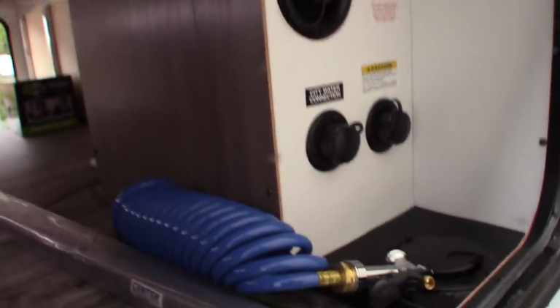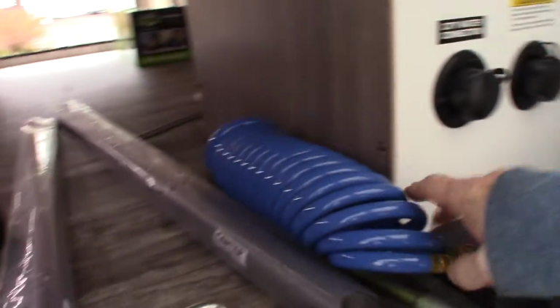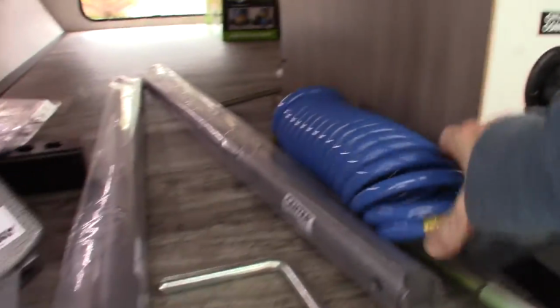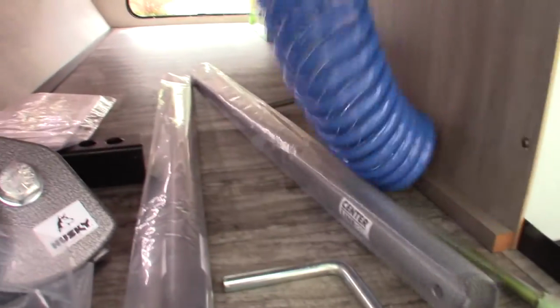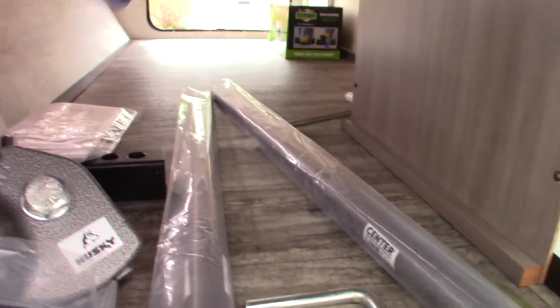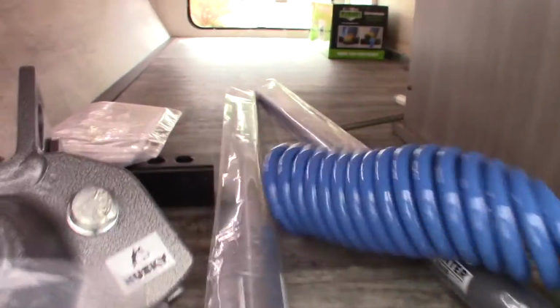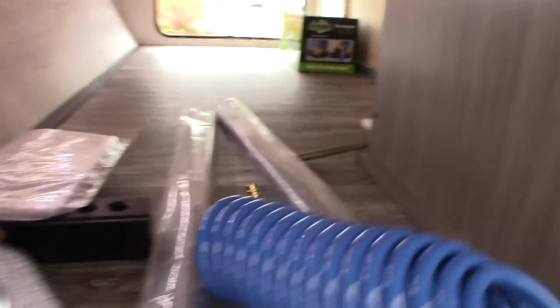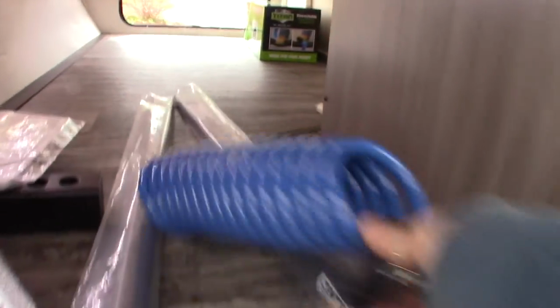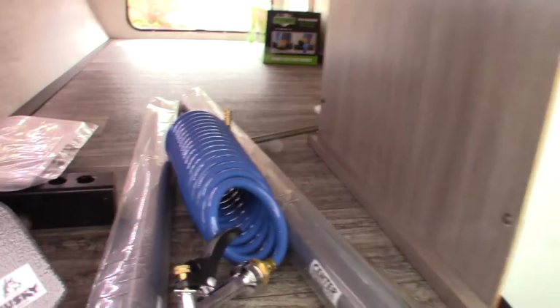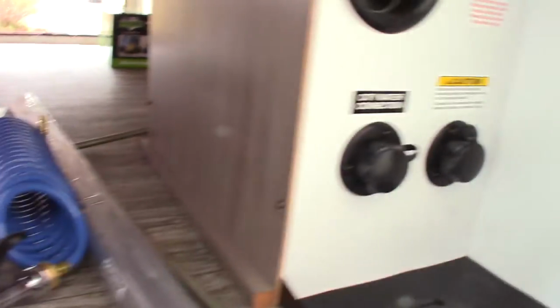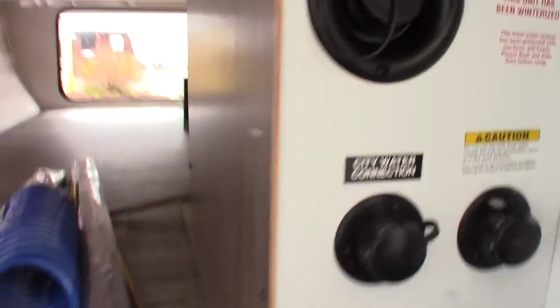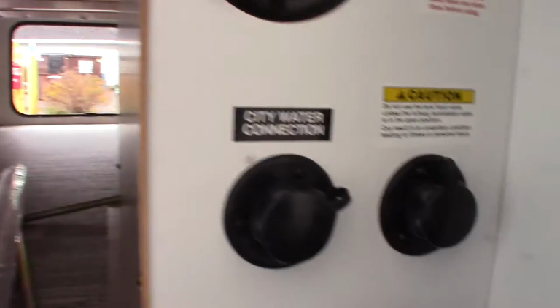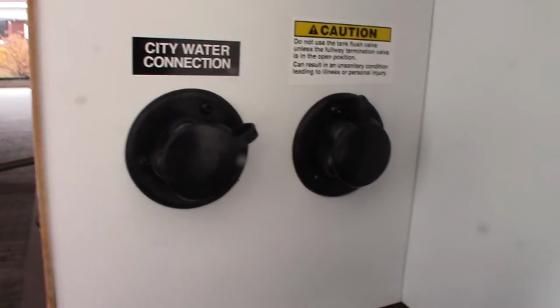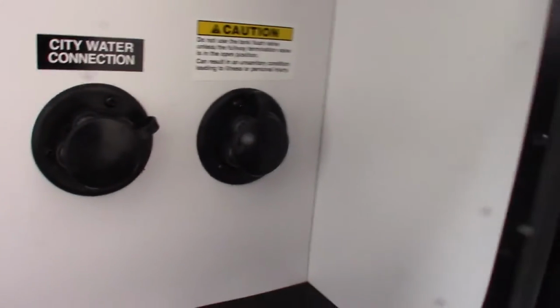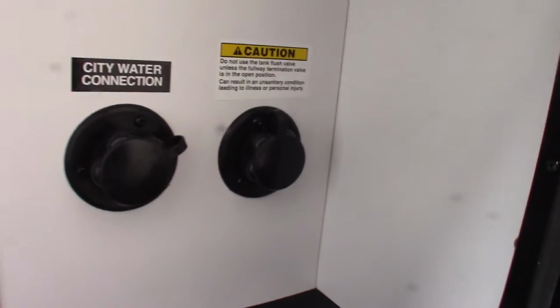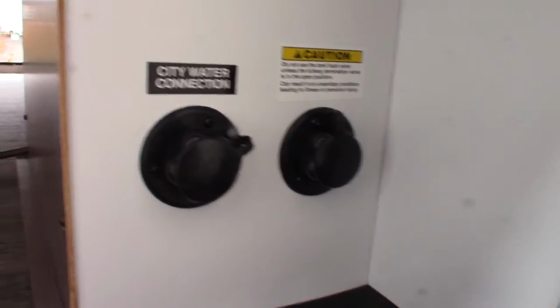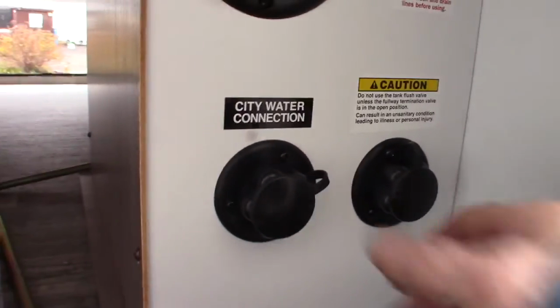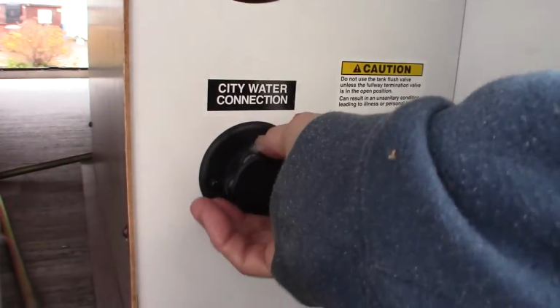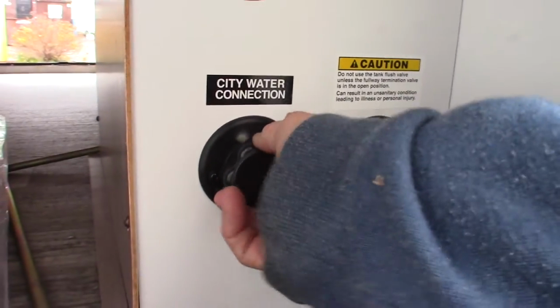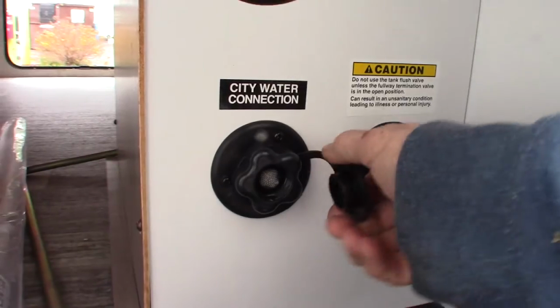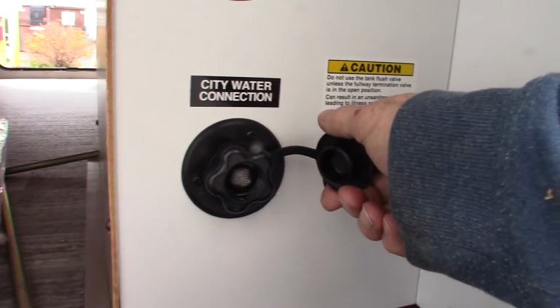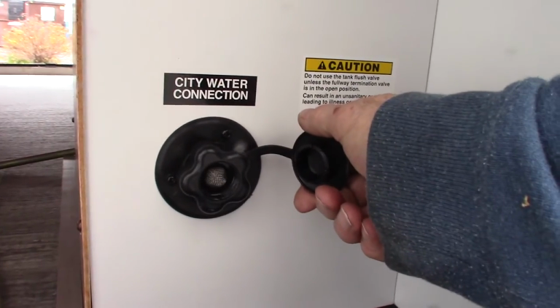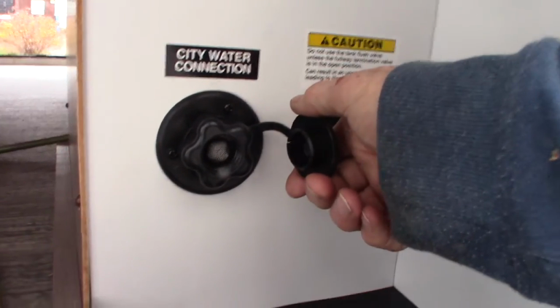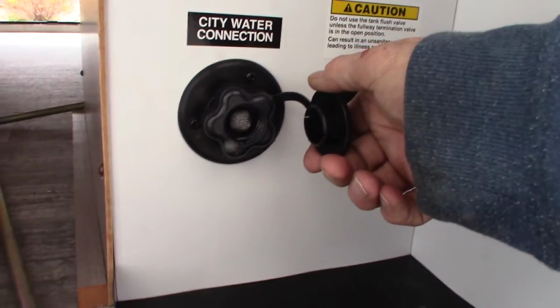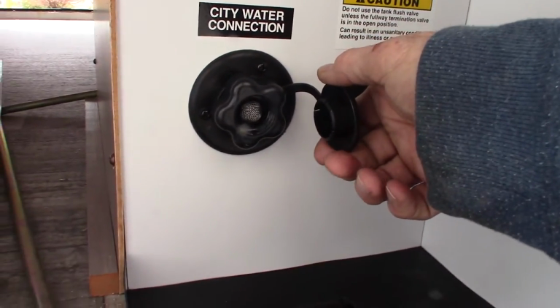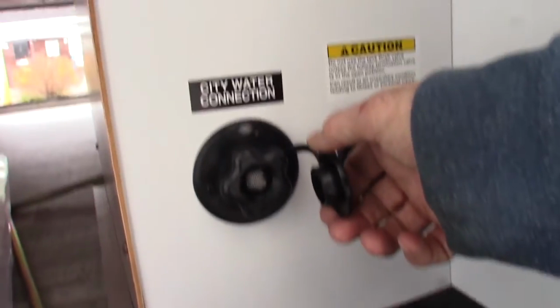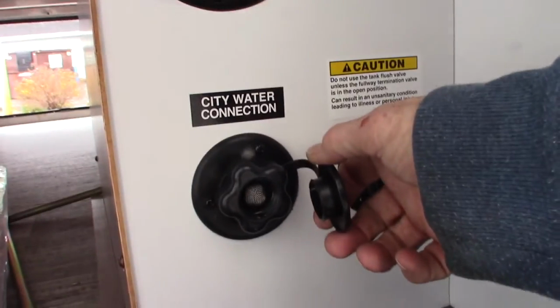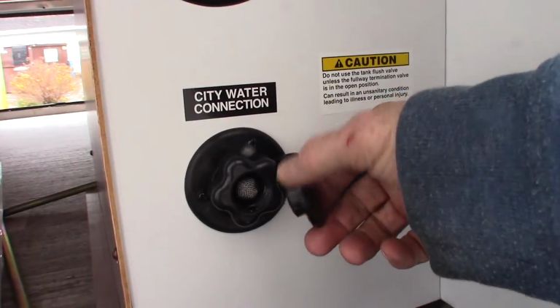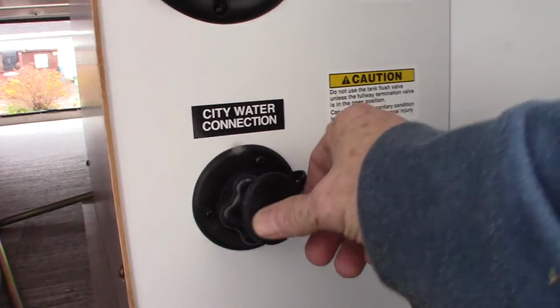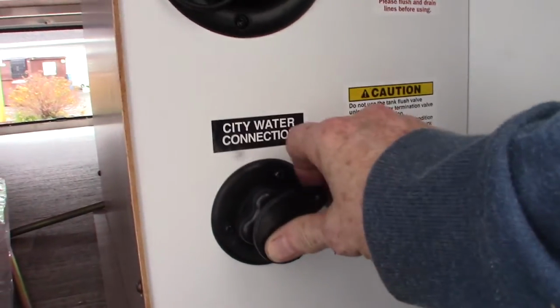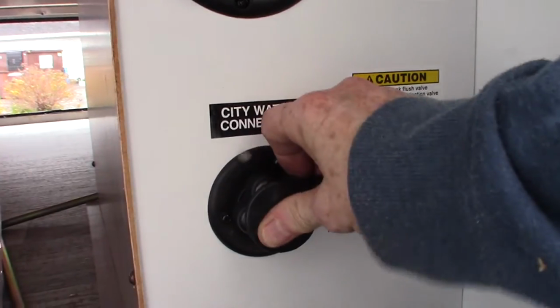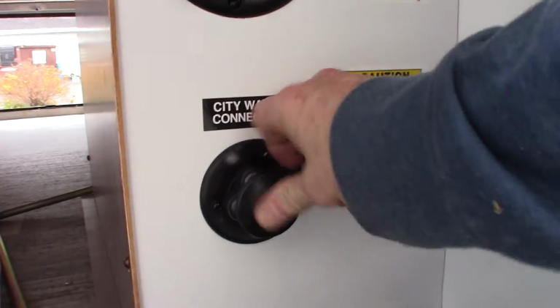You have a quick connect hose here. This is the most common way to get water to the trailer — the city water connection. You just hook it up, turn it on, and you're ready to go.